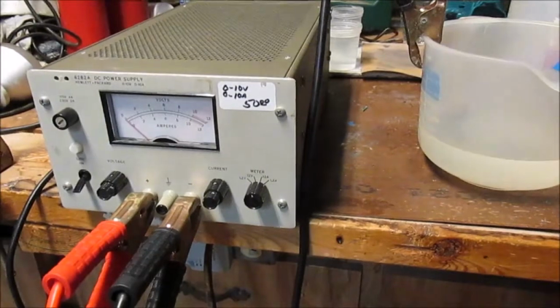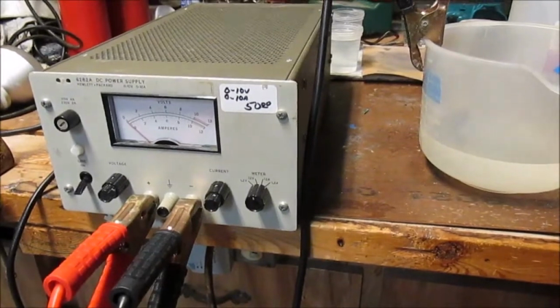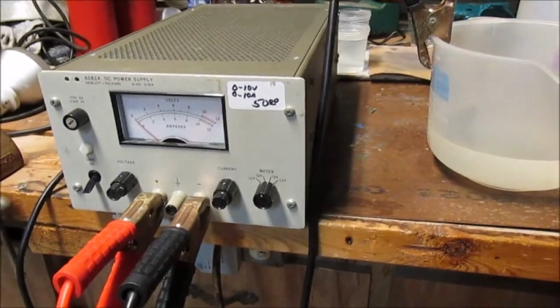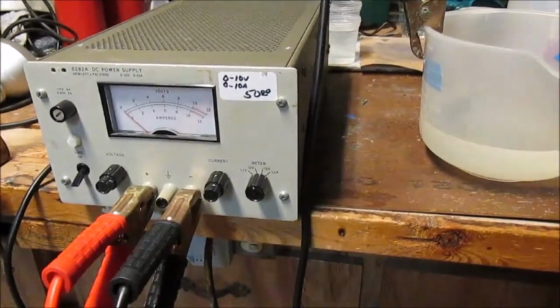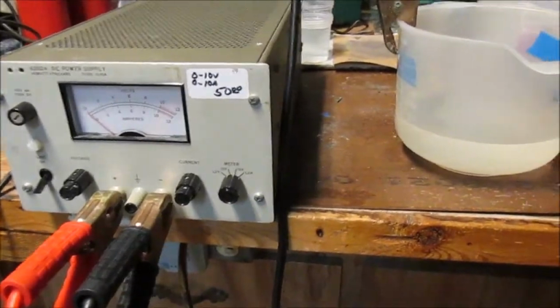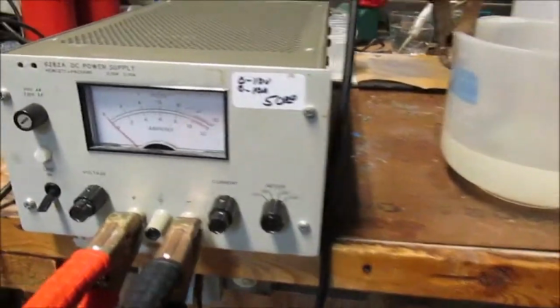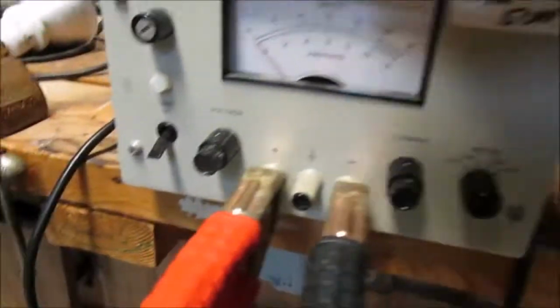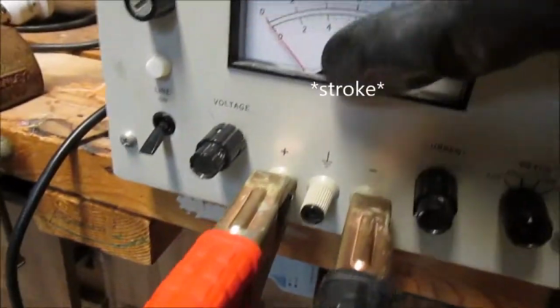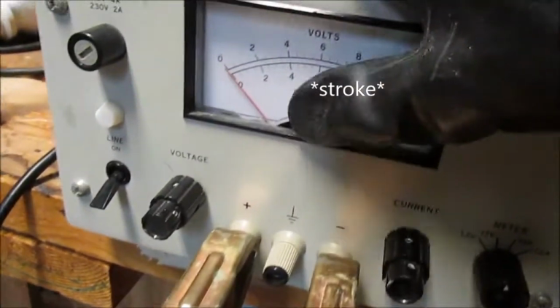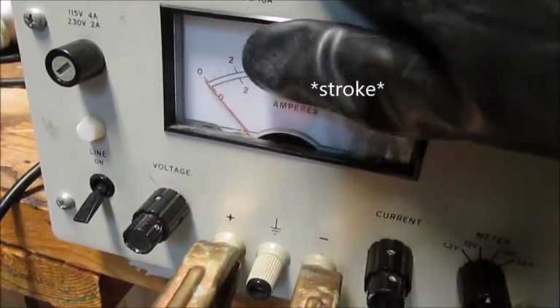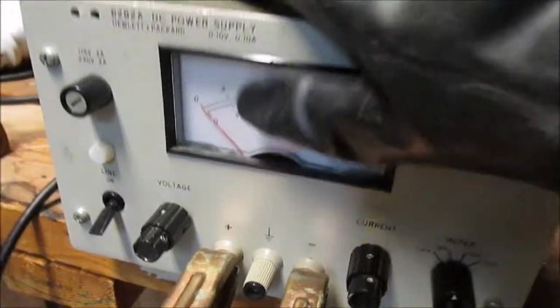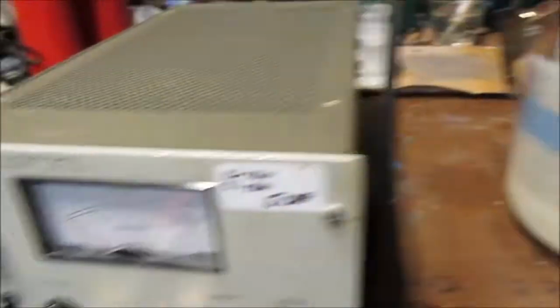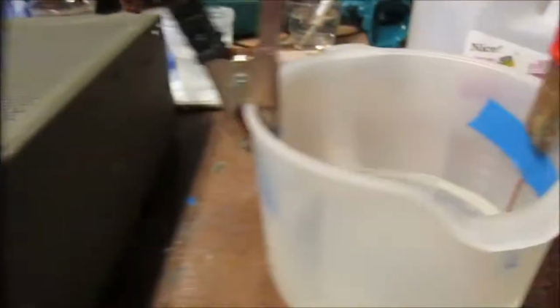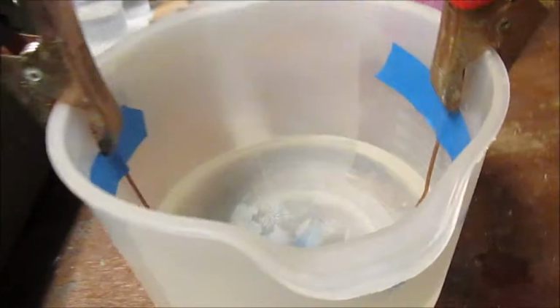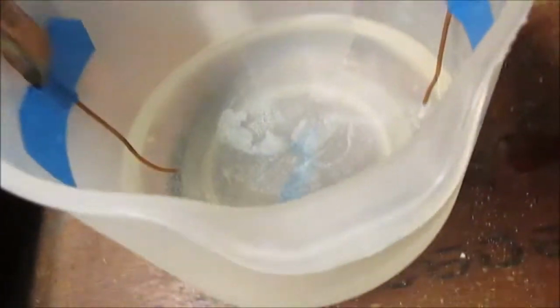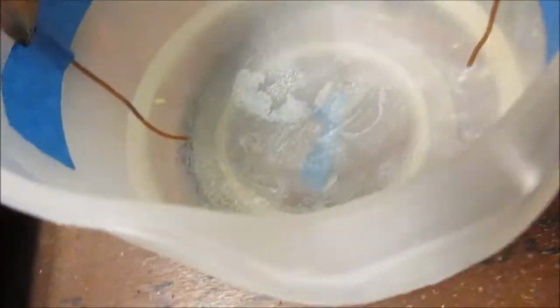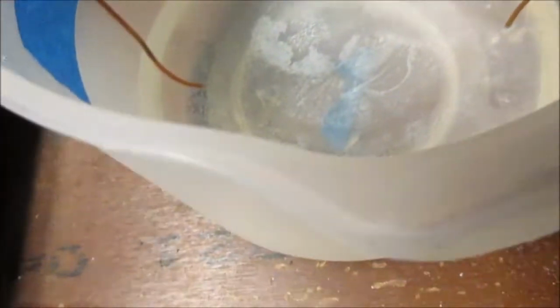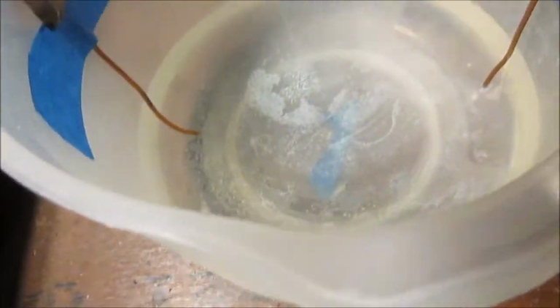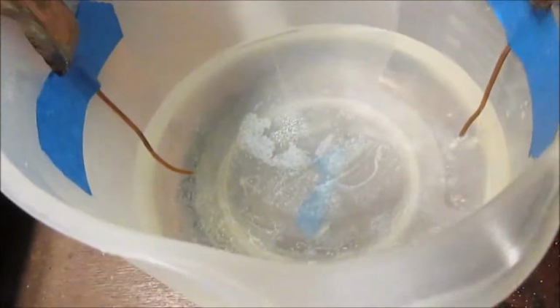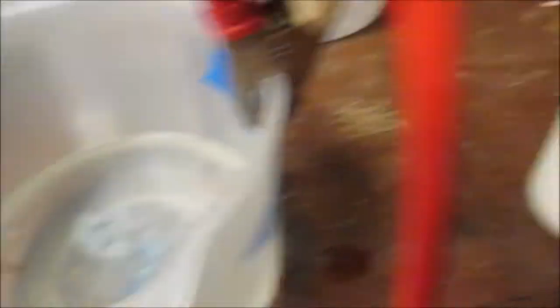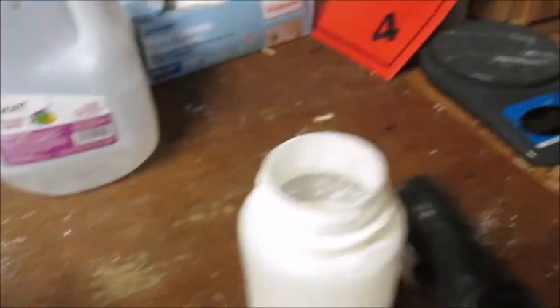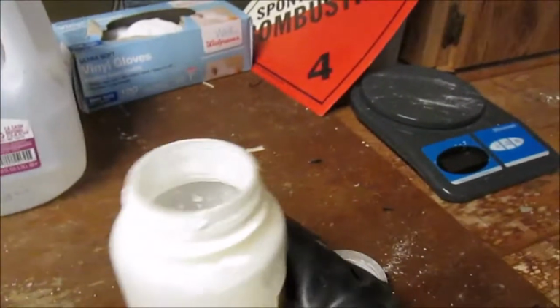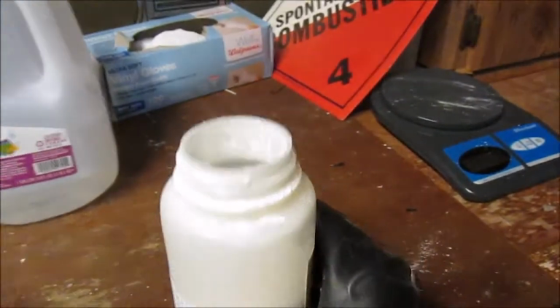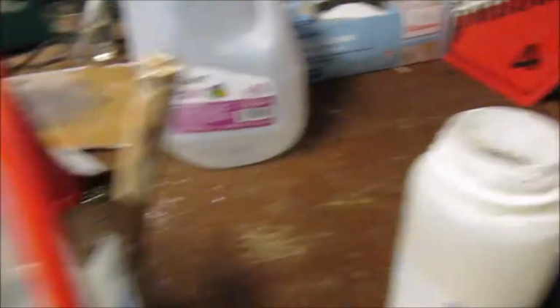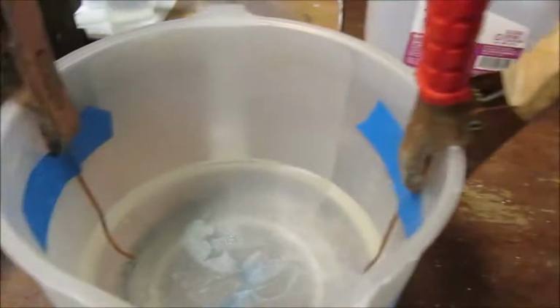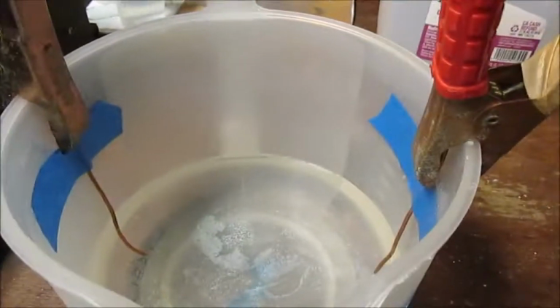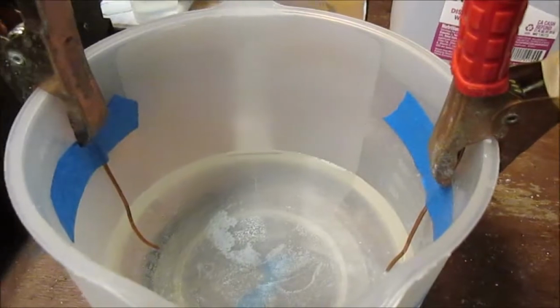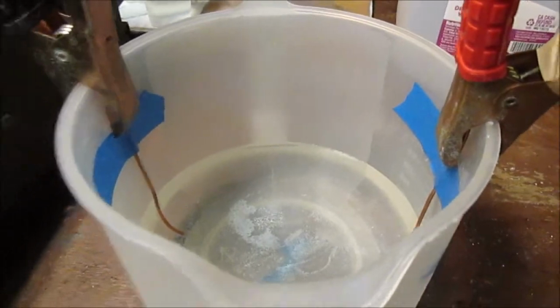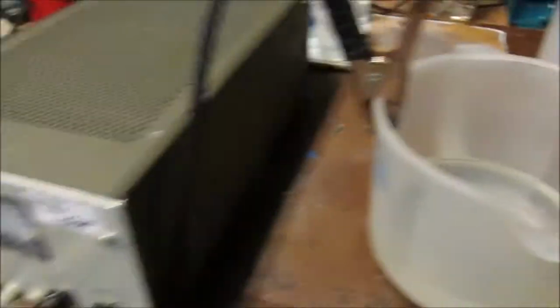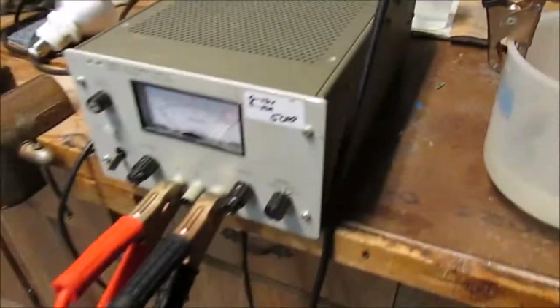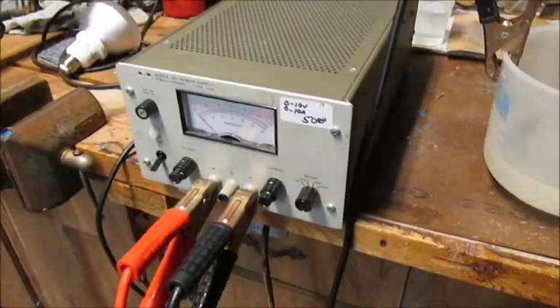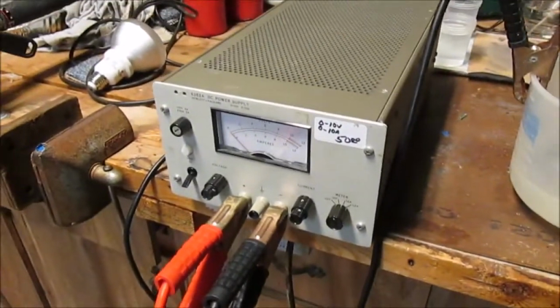So you can see here this is my little setup. I've got my 10 volt power supply and I've got a little solution. I haven't added in the calcium hydroxide yet, got it here, so I'm going to add that in, stir it up, and then I'll turn this sucker on and see what happens.